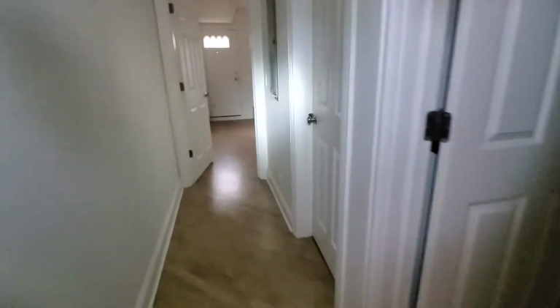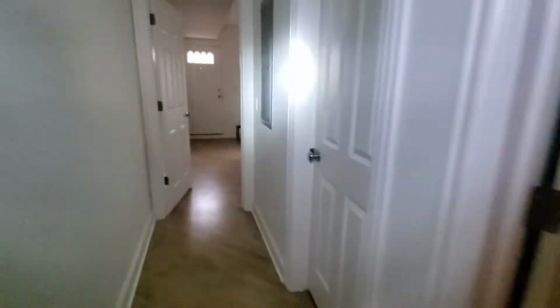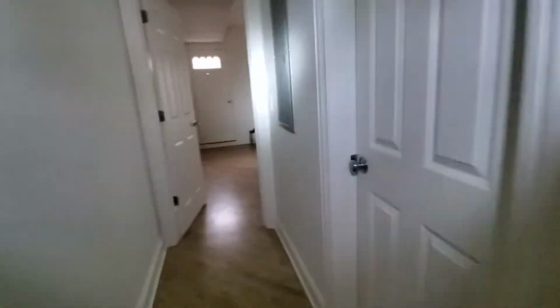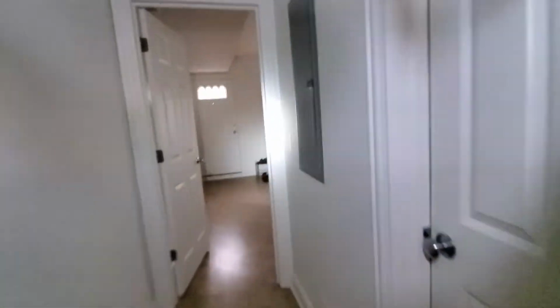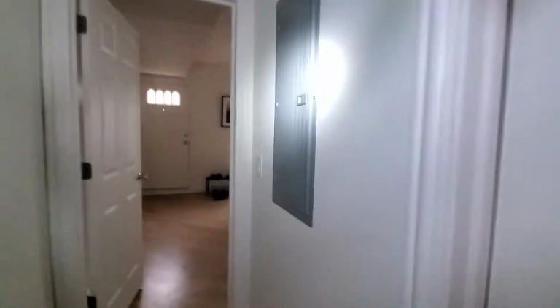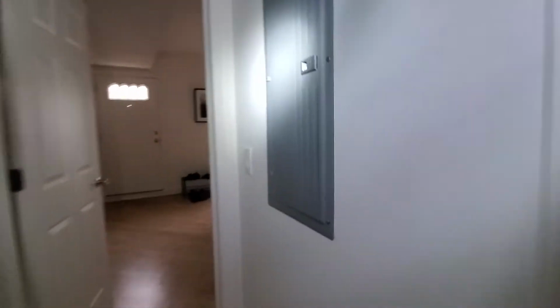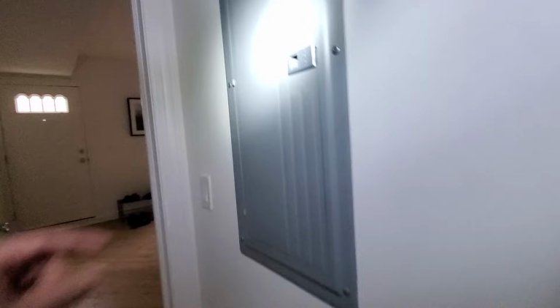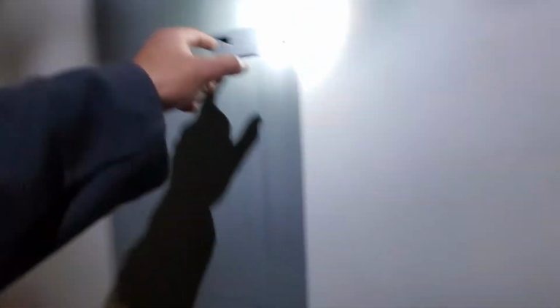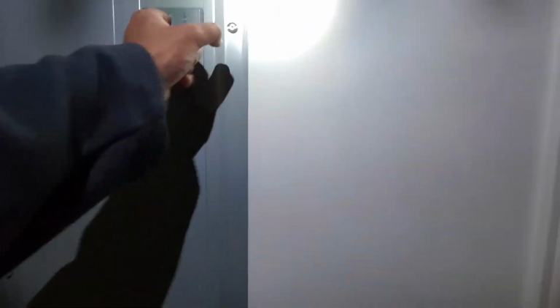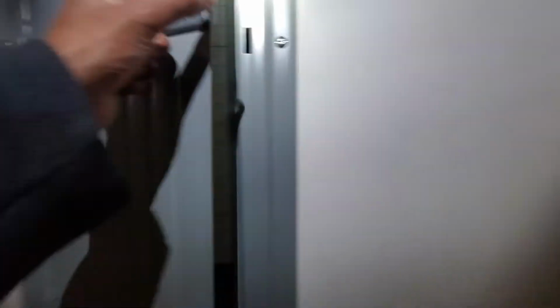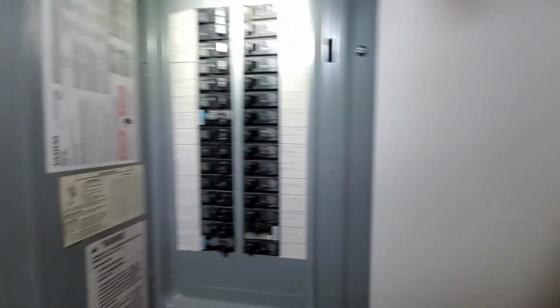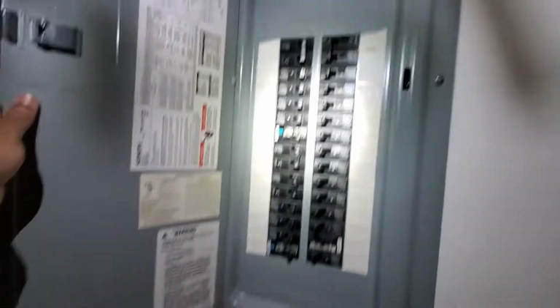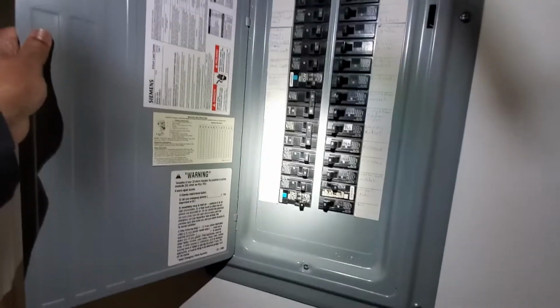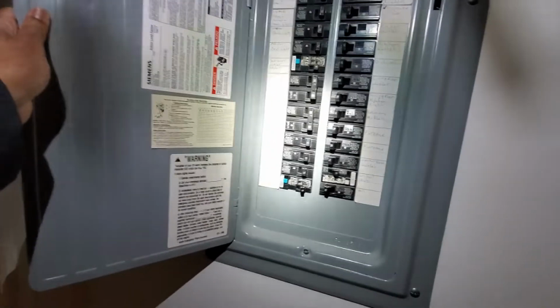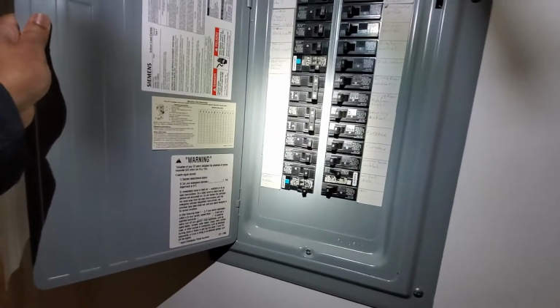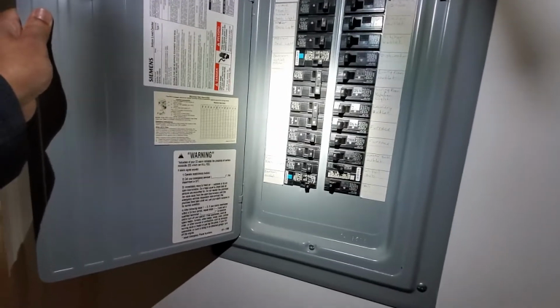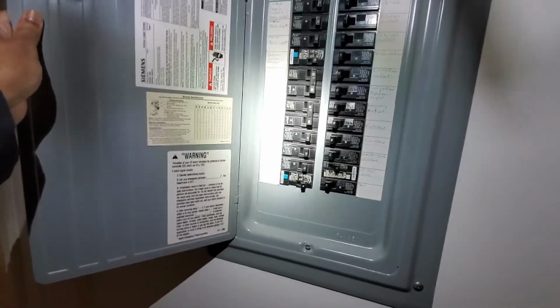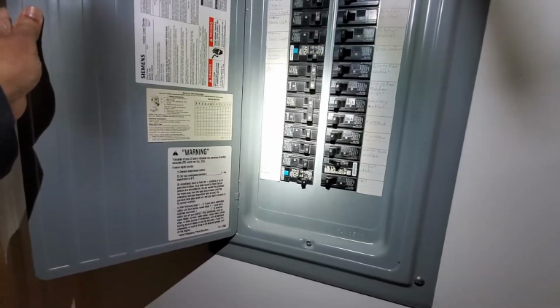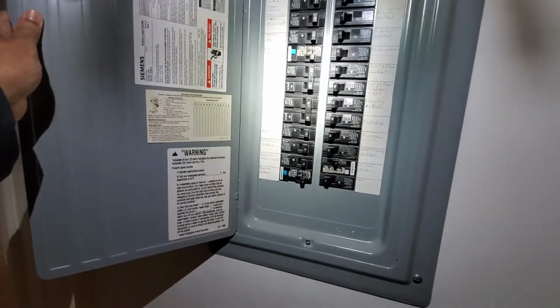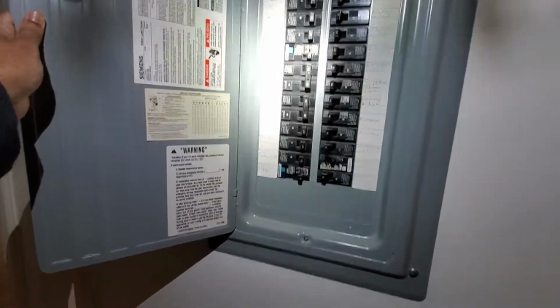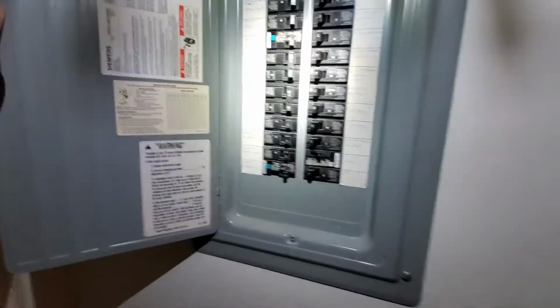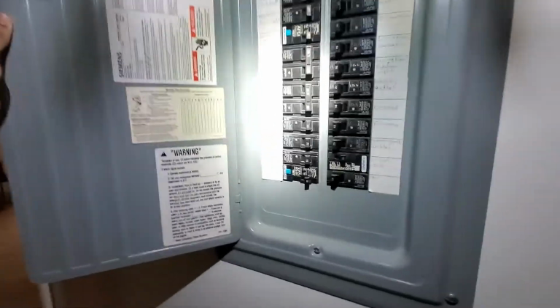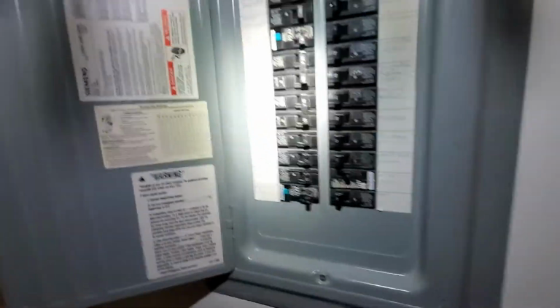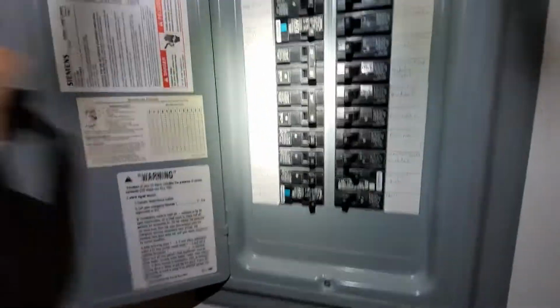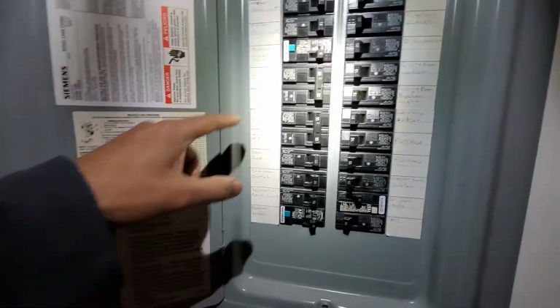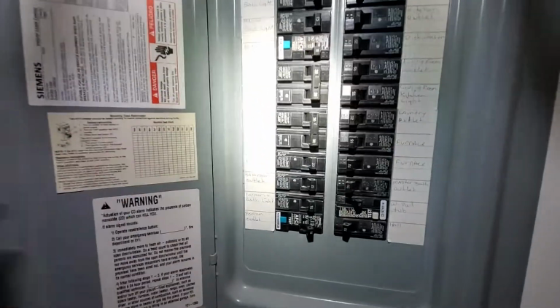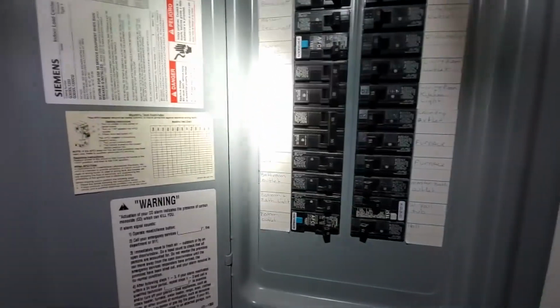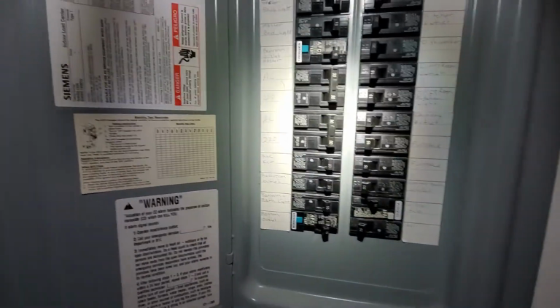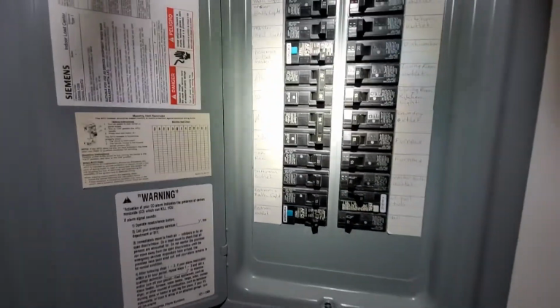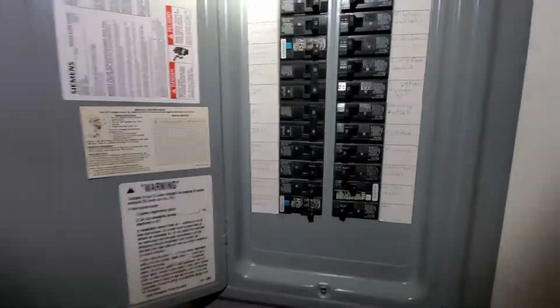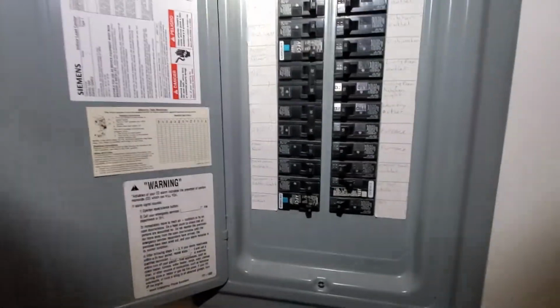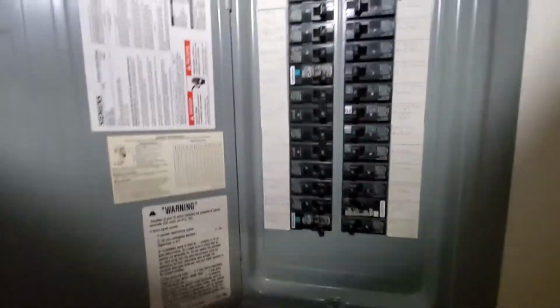Your electric panel right here is Siemens. We've got two systems here. ACs have been marked double pole, 30 amps.